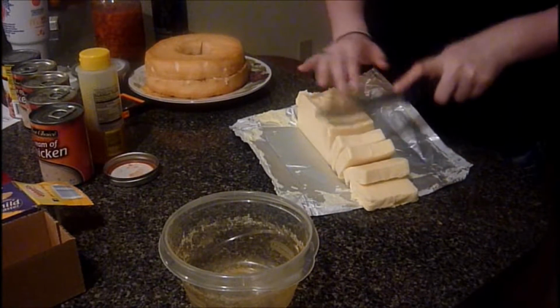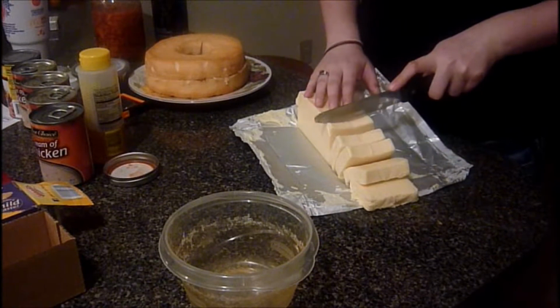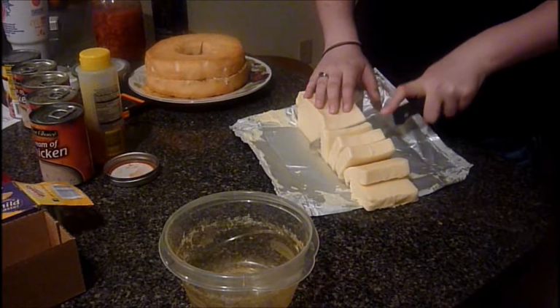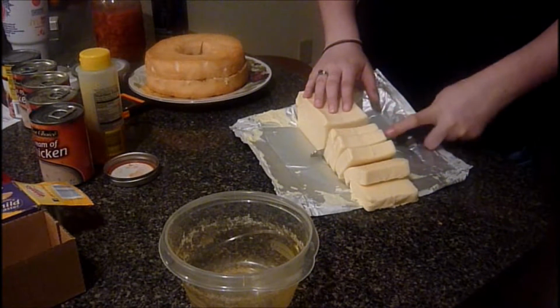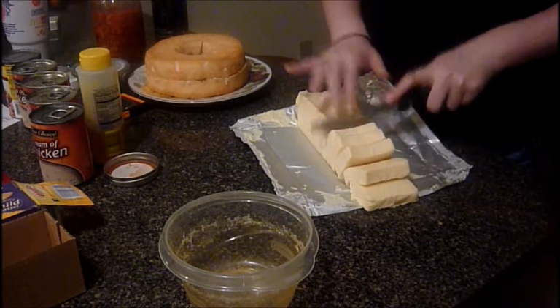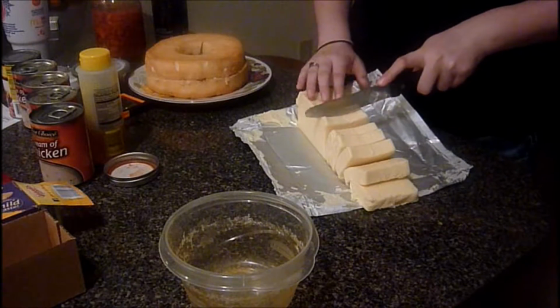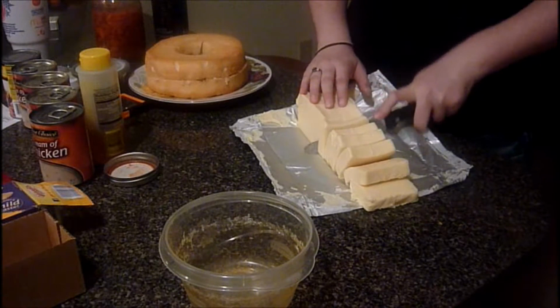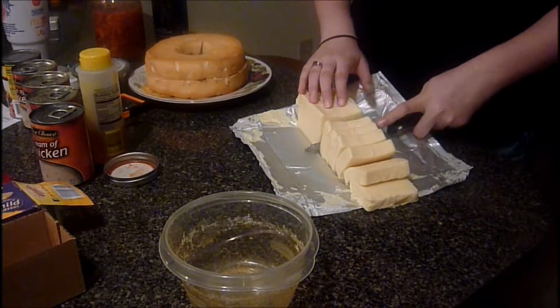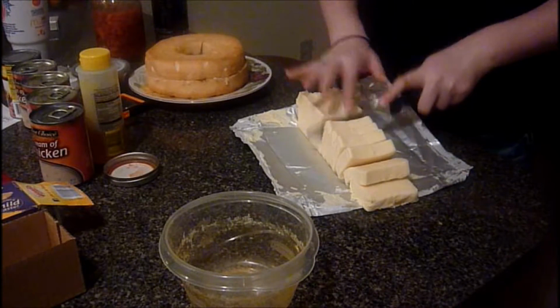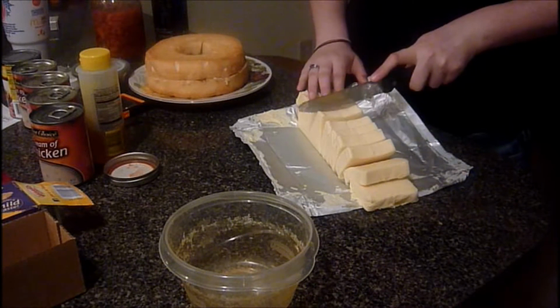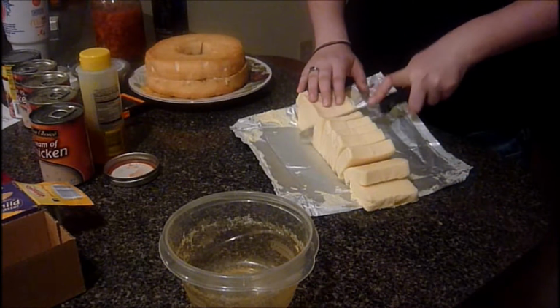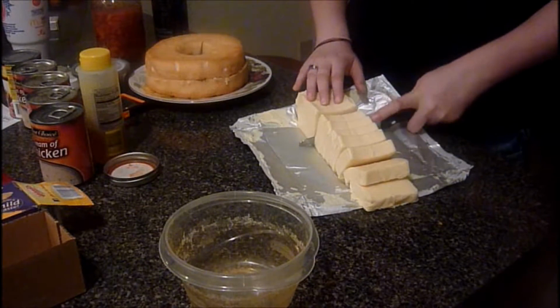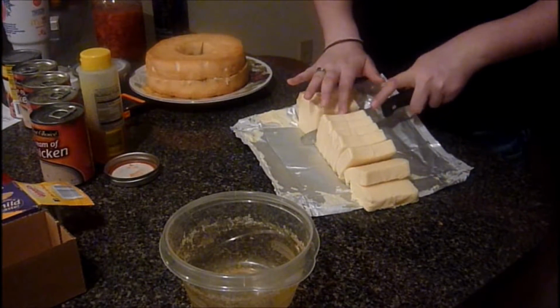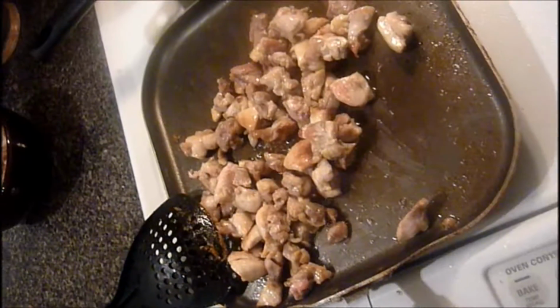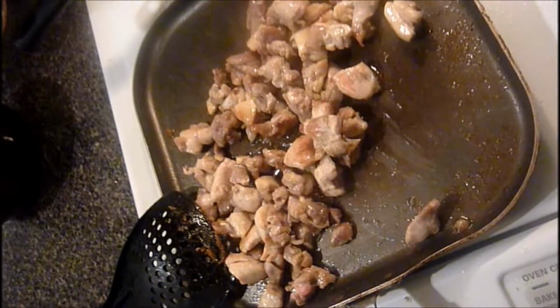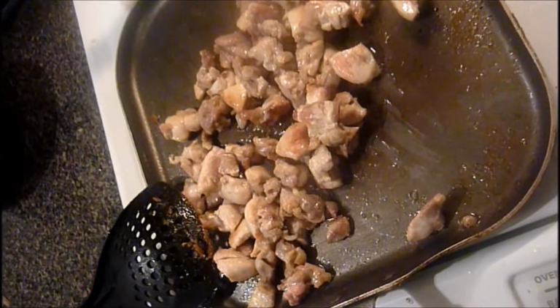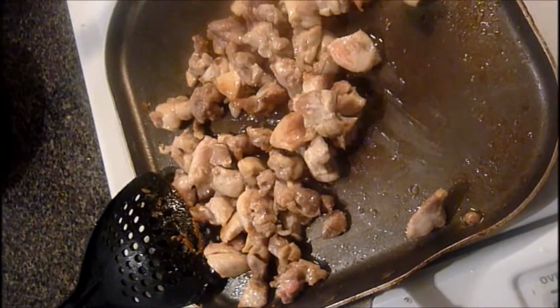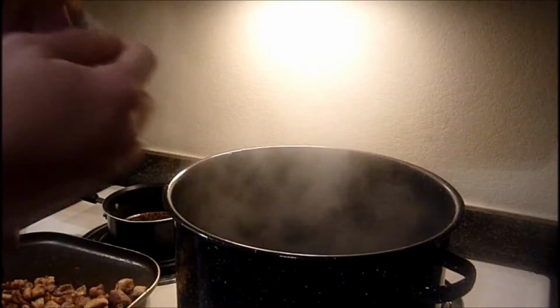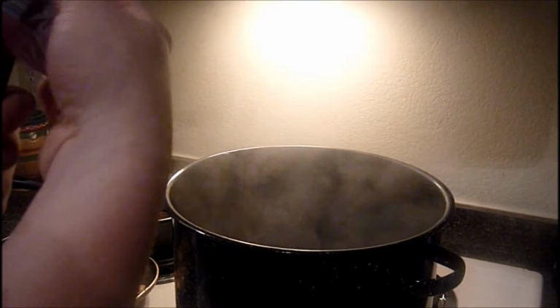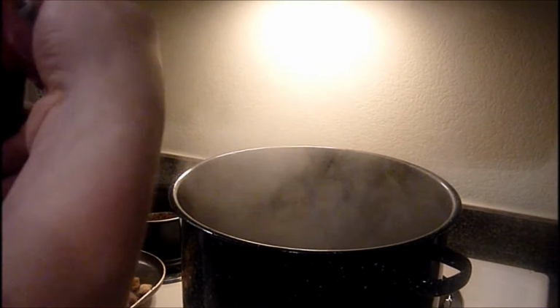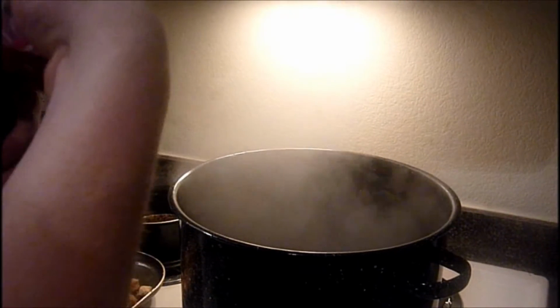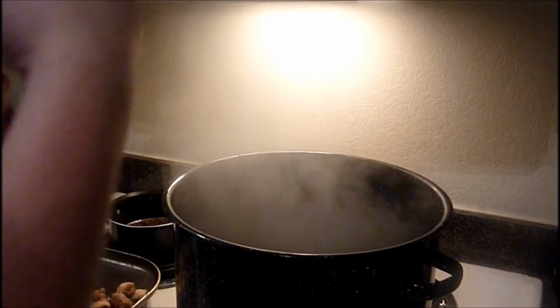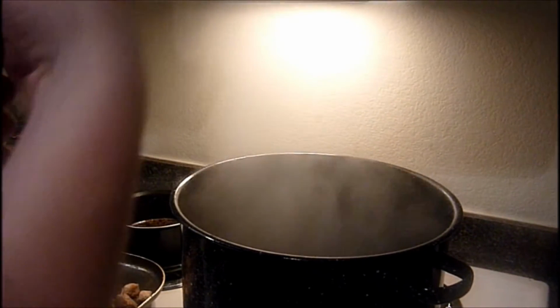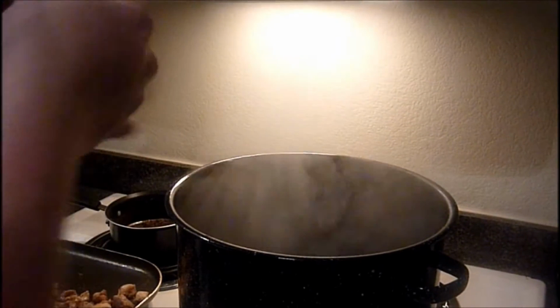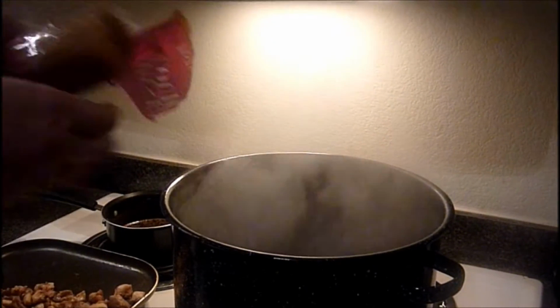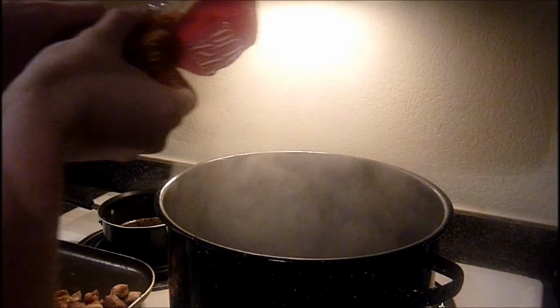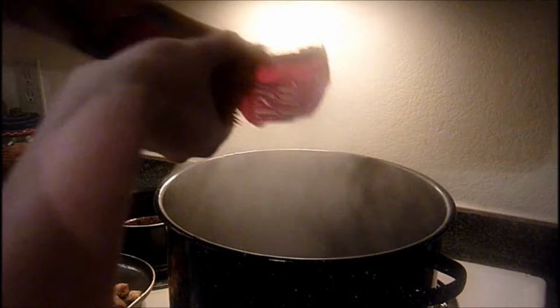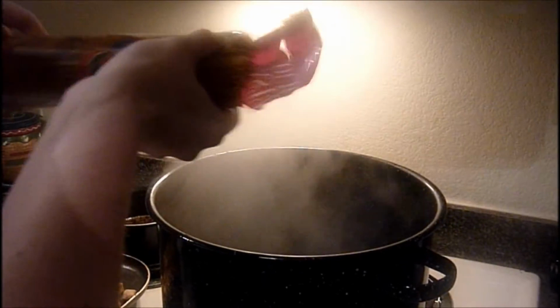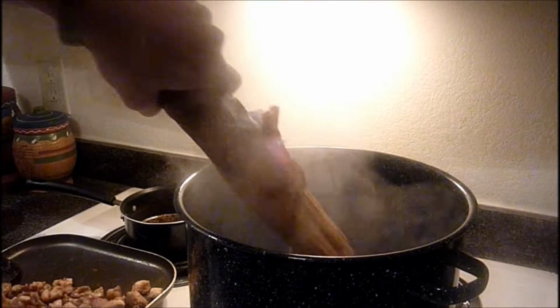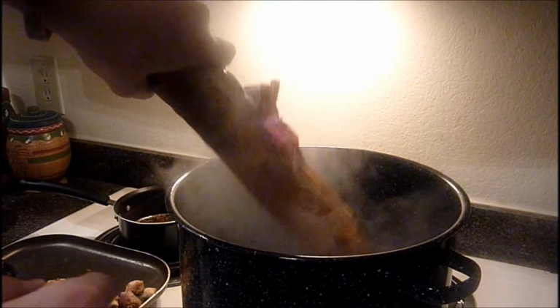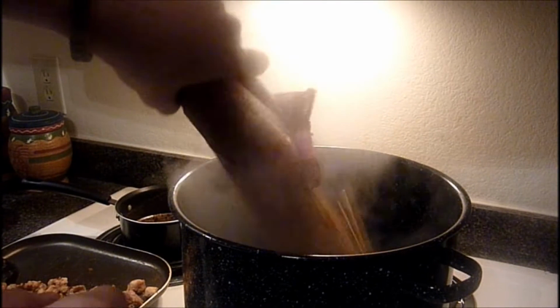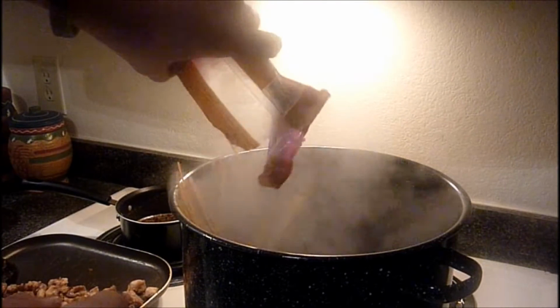With the Velveeta that we're going to be using as well in this recipe, go ahead and chop it up. Grab your noodles, have that water on a good boil, and go ahead and dump them all in there.